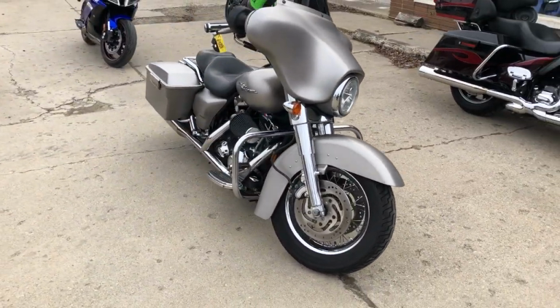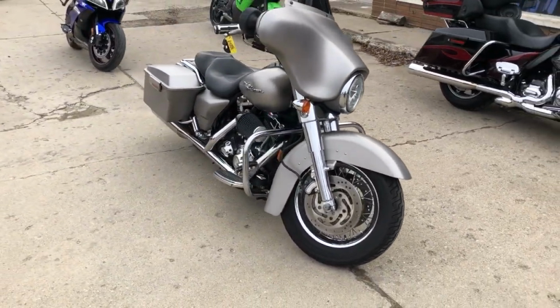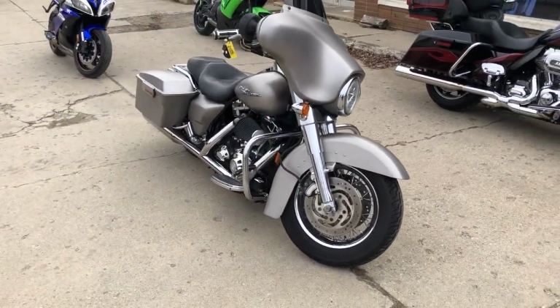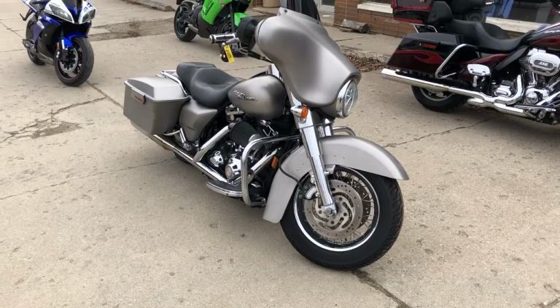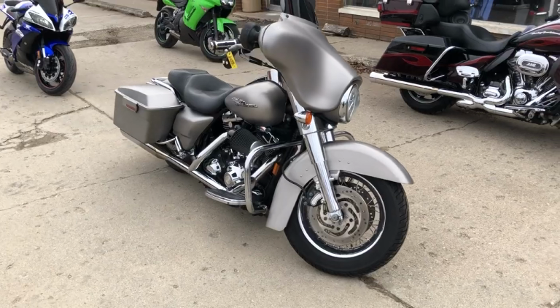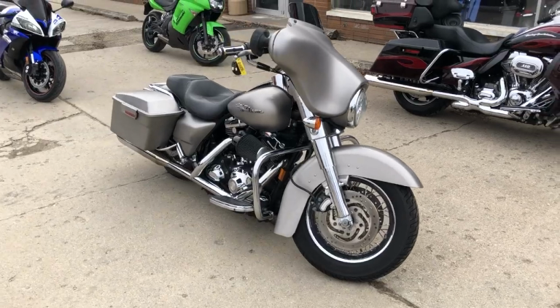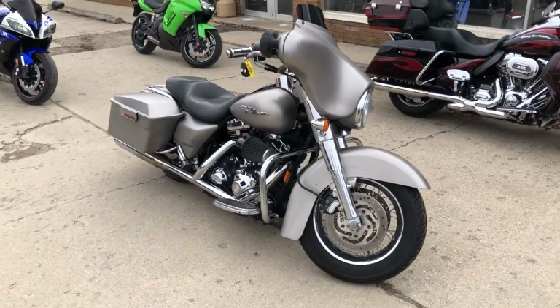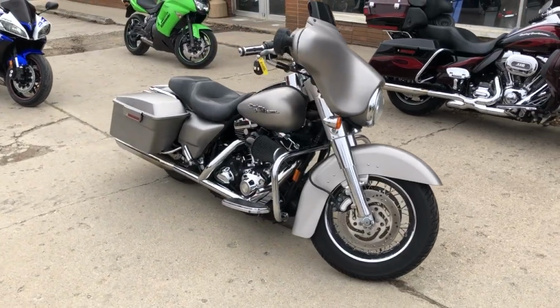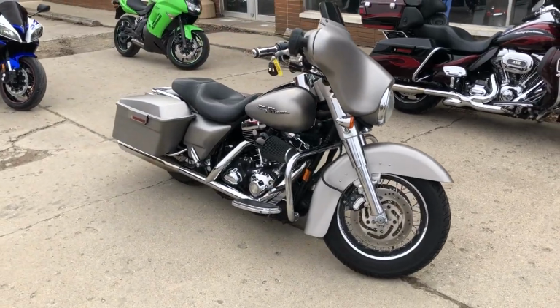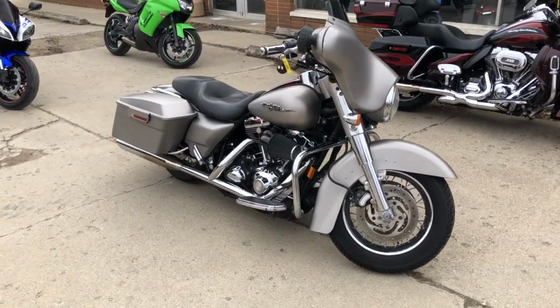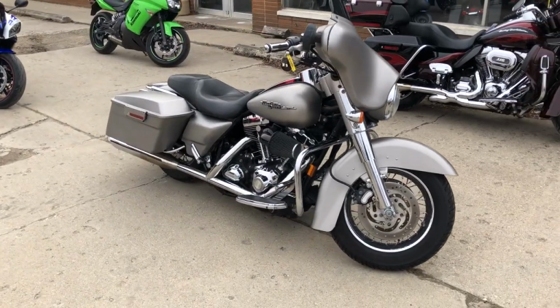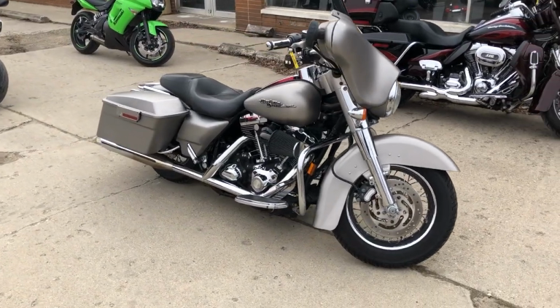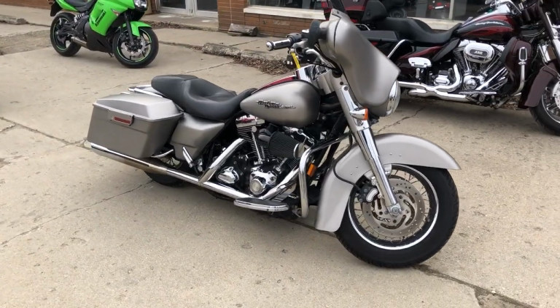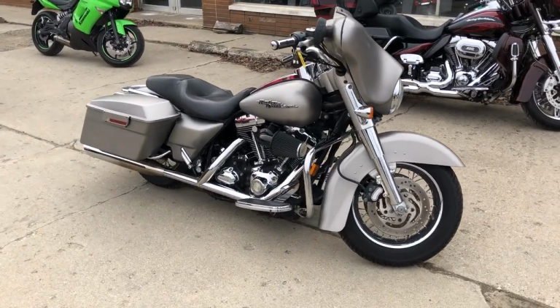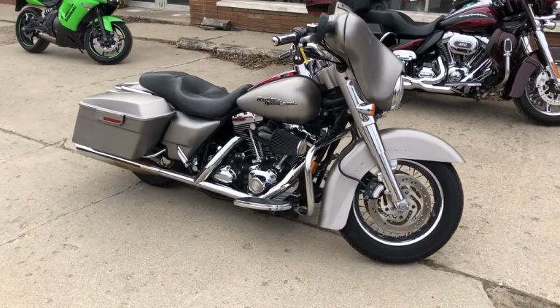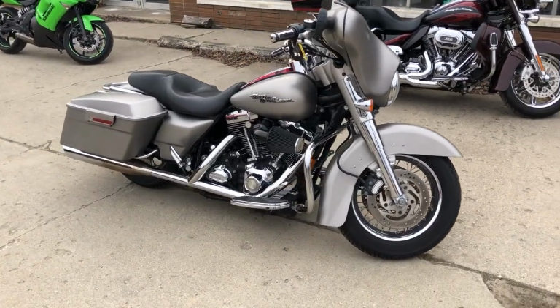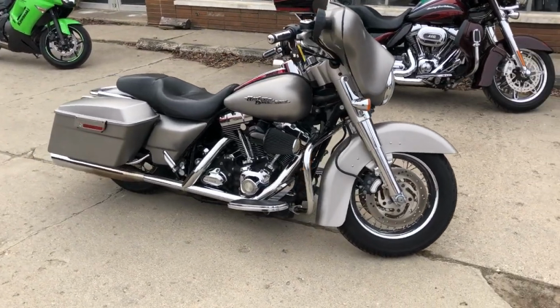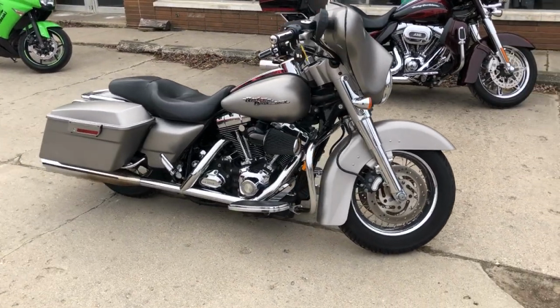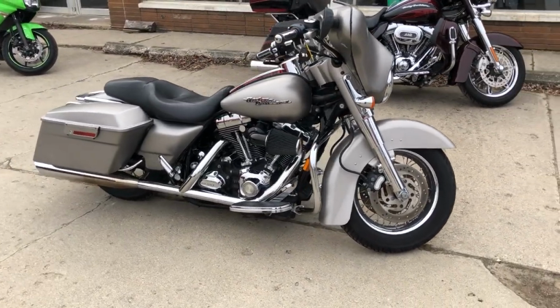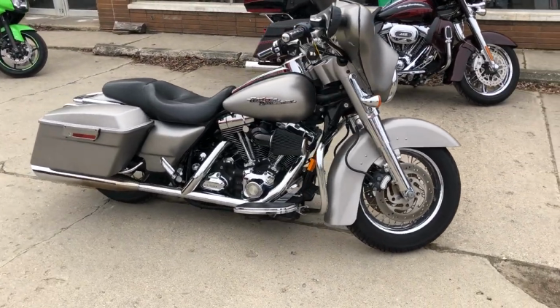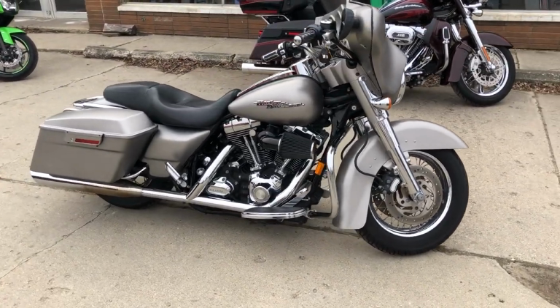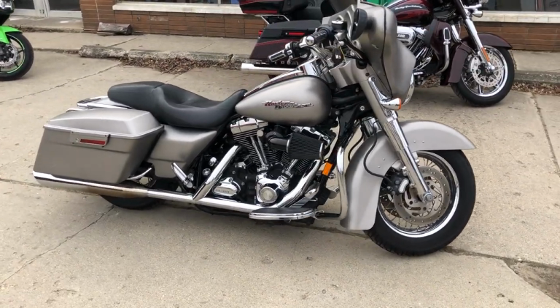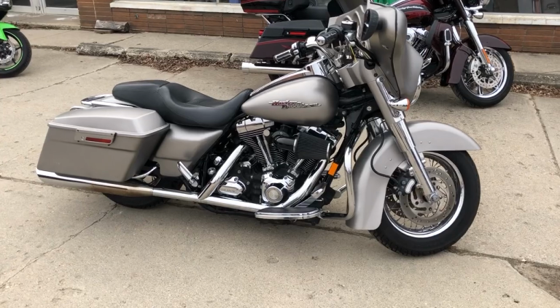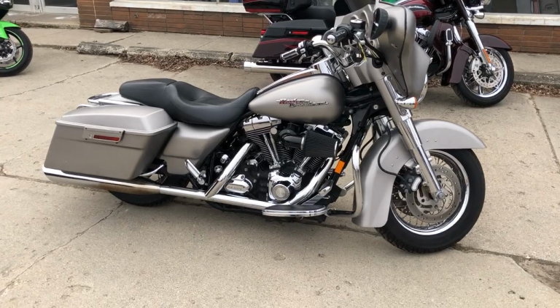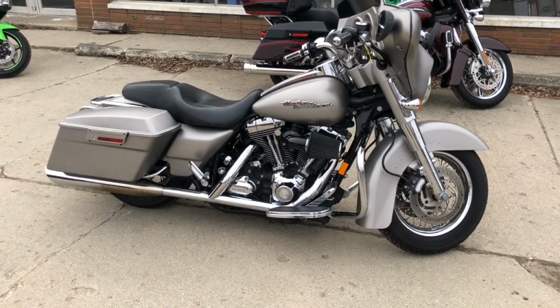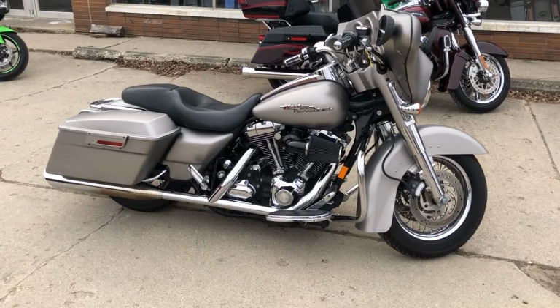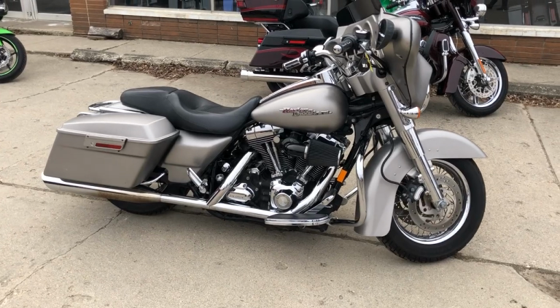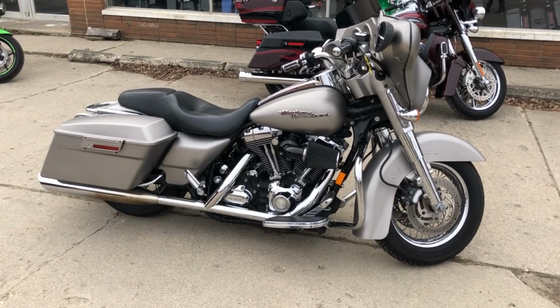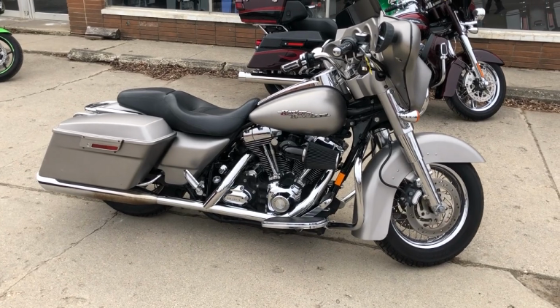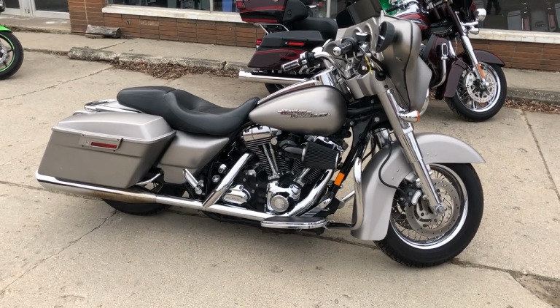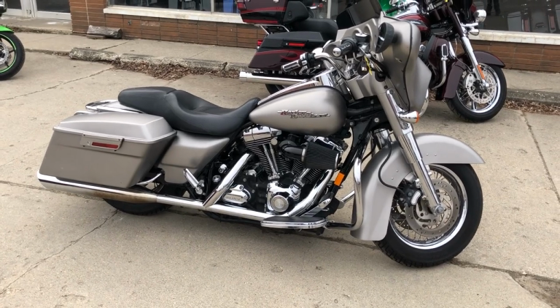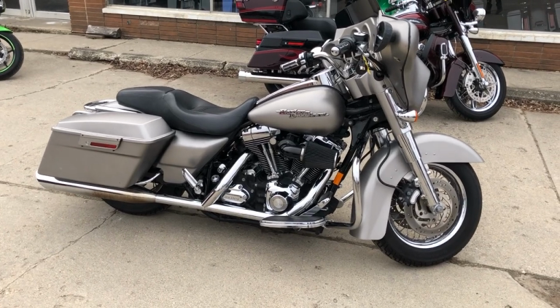You can own it today by visiting approvalpowersports.com or give us a call at 810-648-9500.